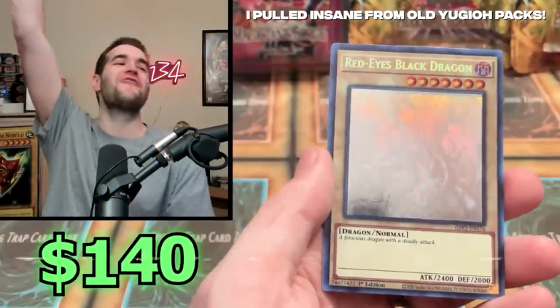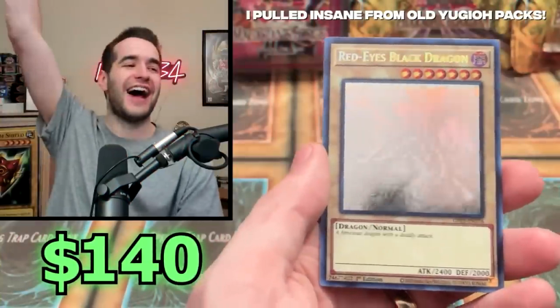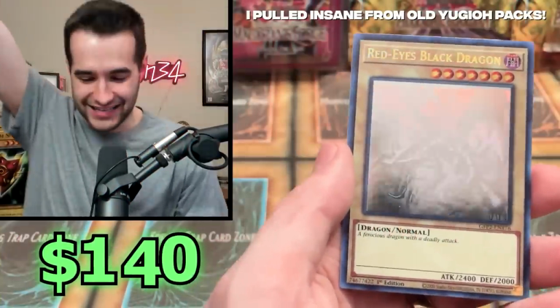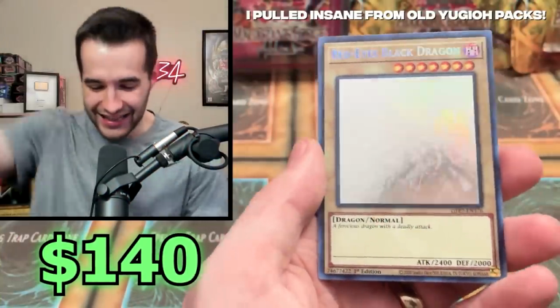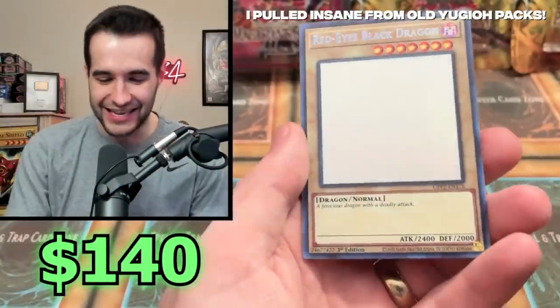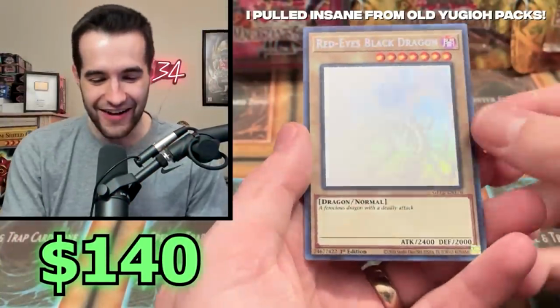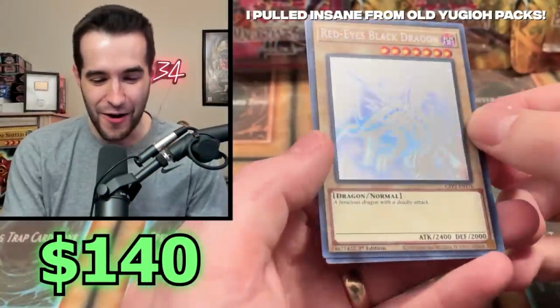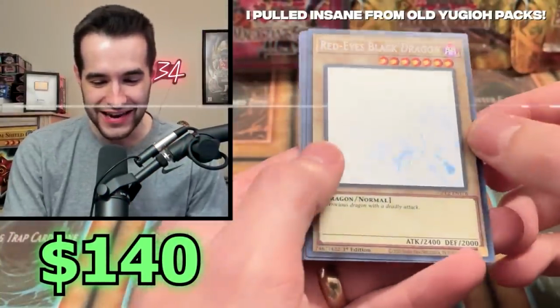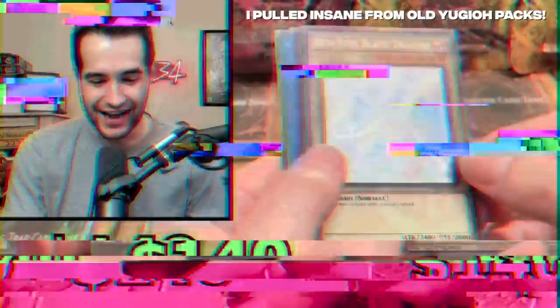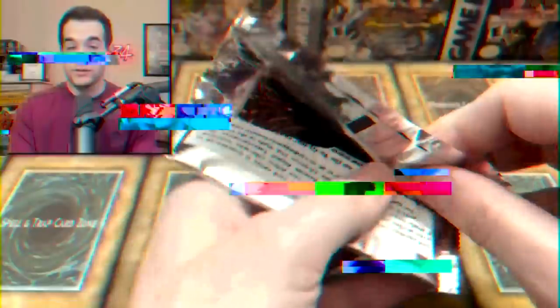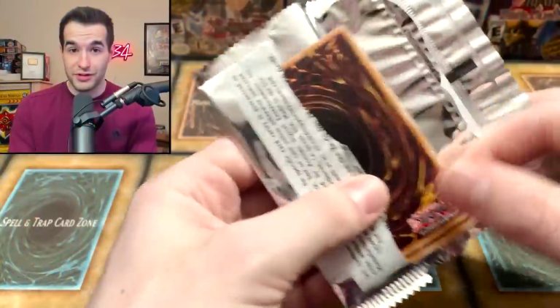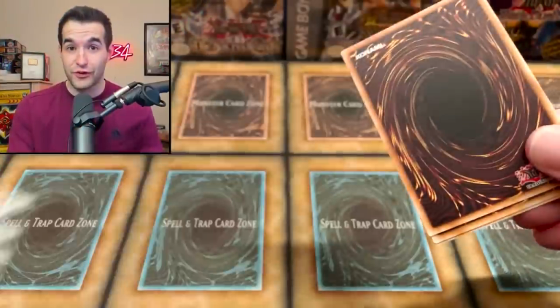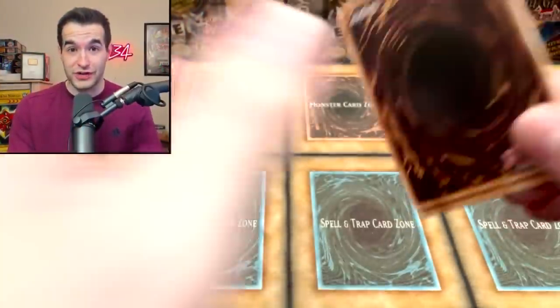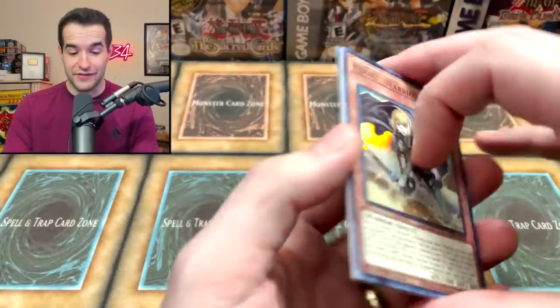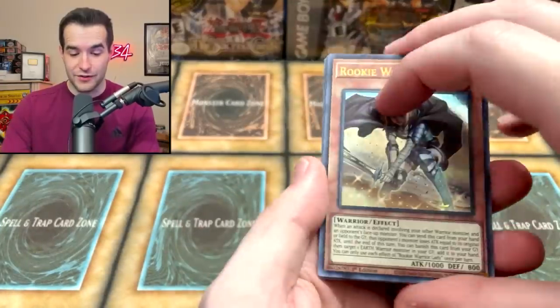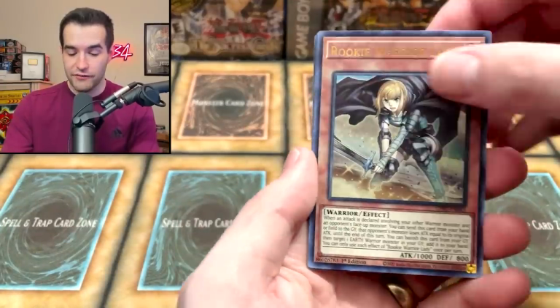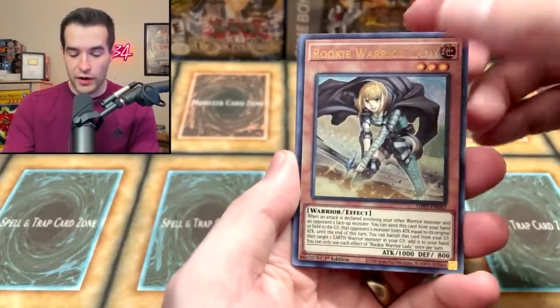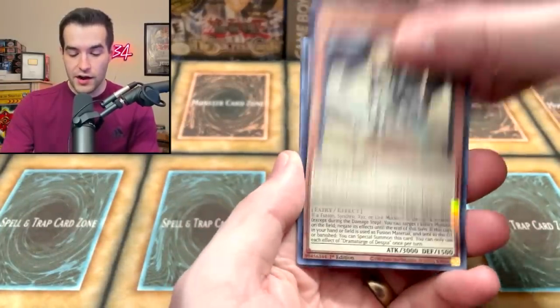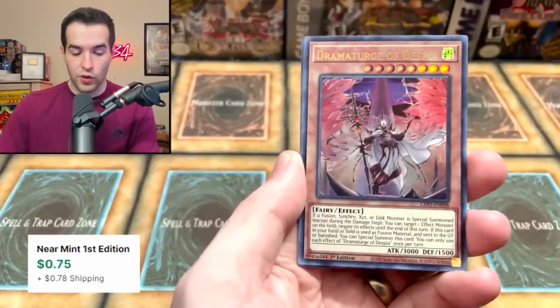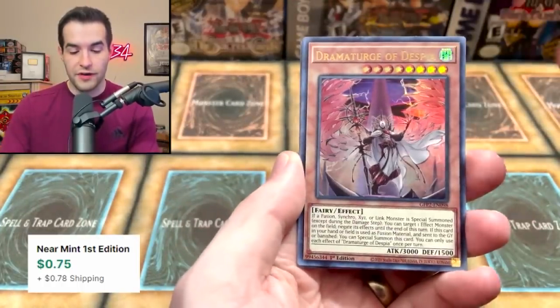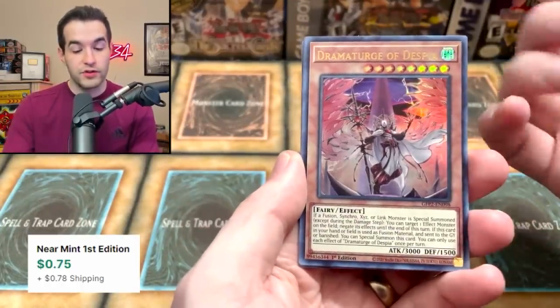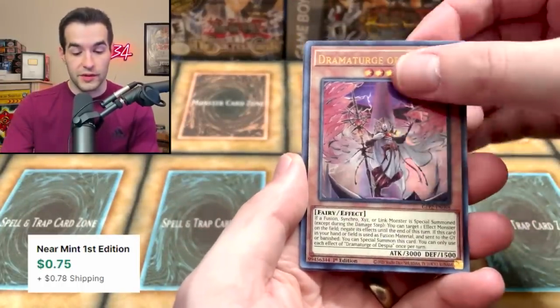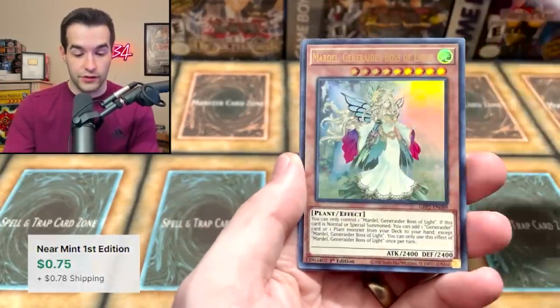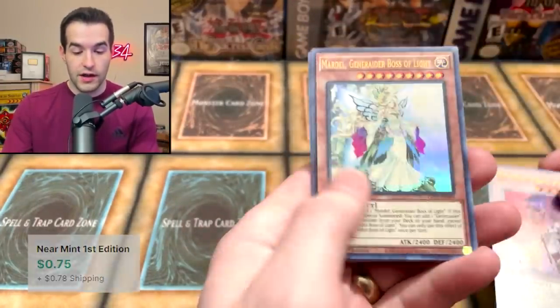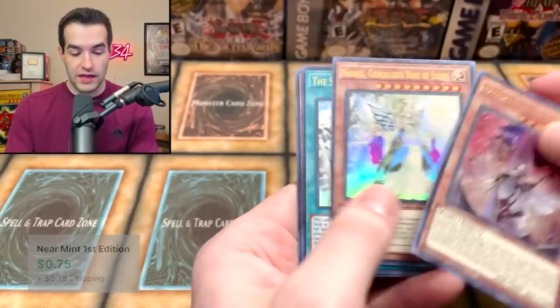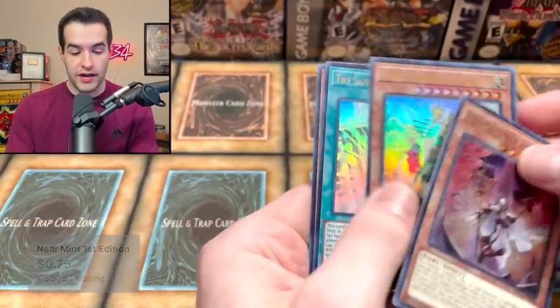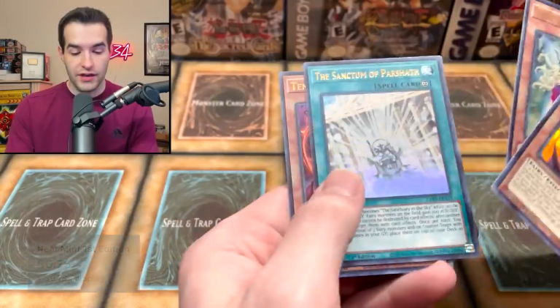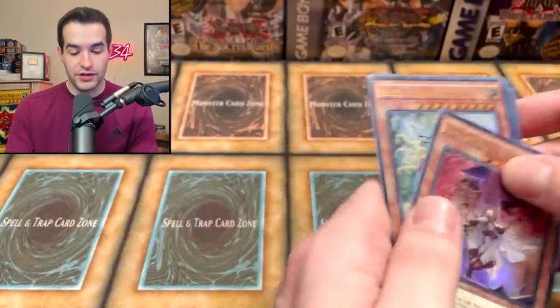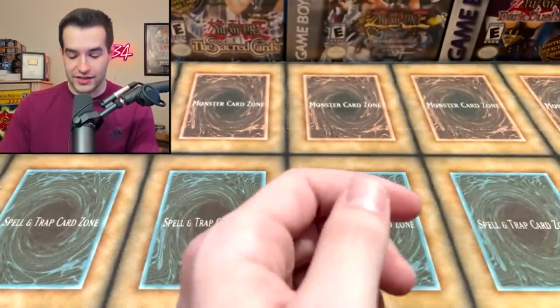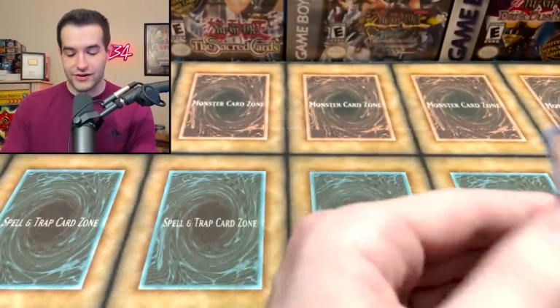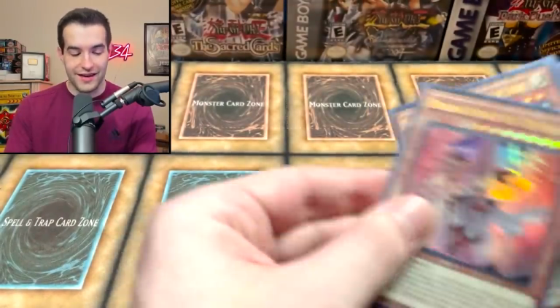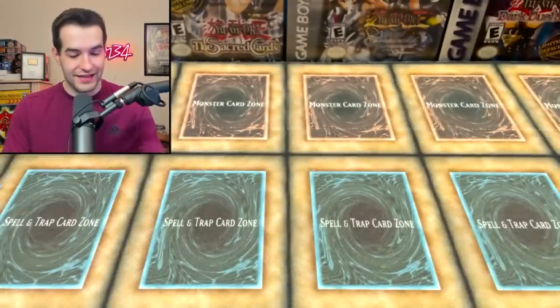And the Red Eyes in an Ultimate Rare! Let's go — what an opening! Also, we opened Magician's Force First Edition and stuff like that, so definitely worth watching. Rookie Warrior Lady, we've got the Dramaturgy of Despia — that's a good card — and then the Mardell. I think Dramaturgy is like the best card in that pack. That's funny.